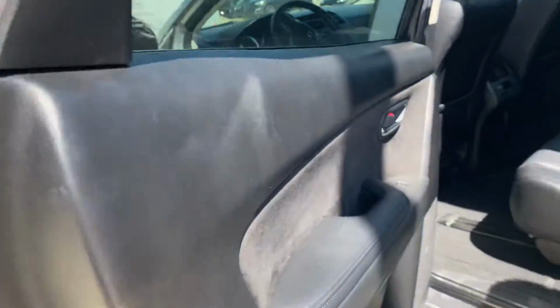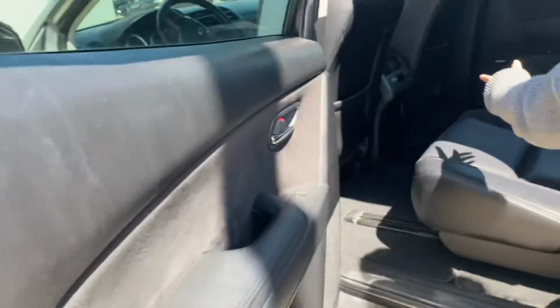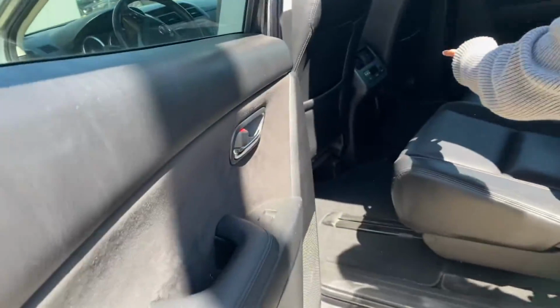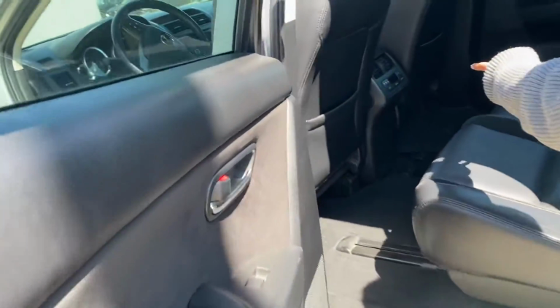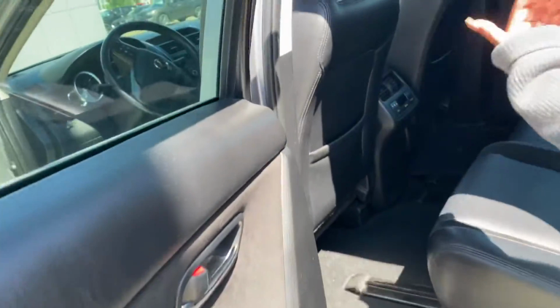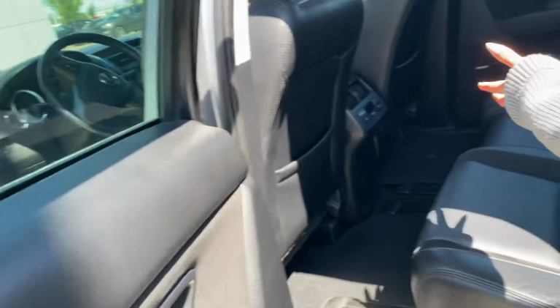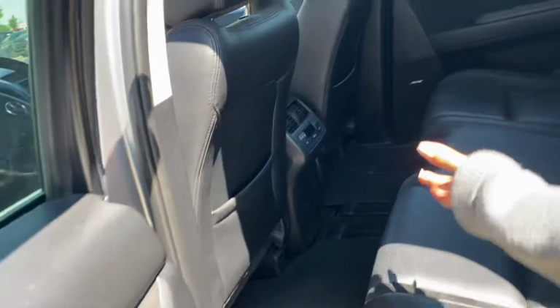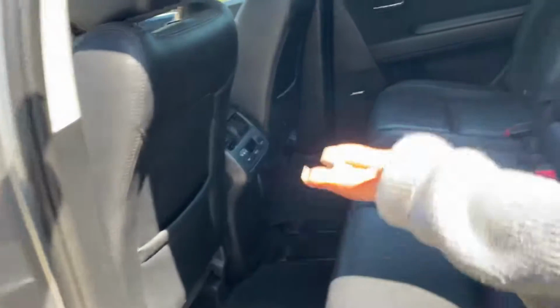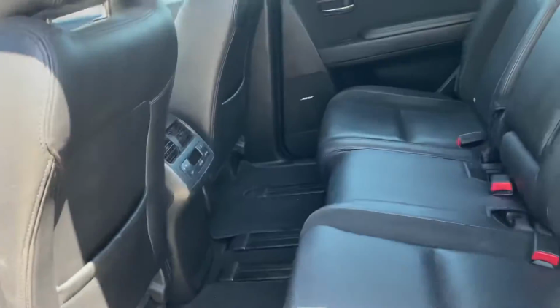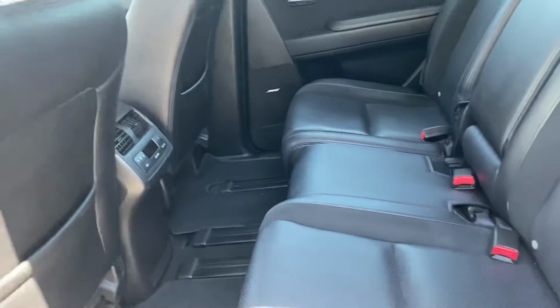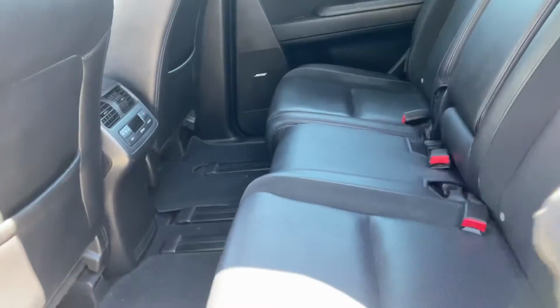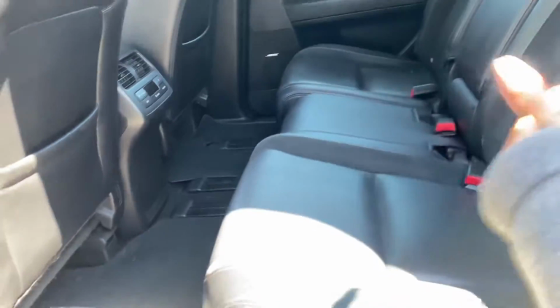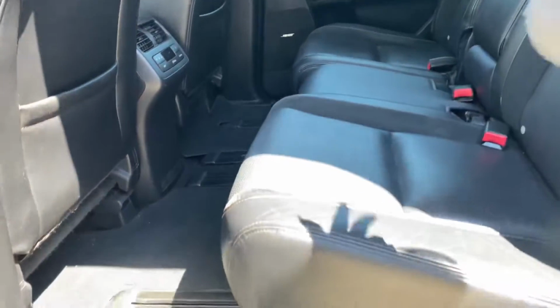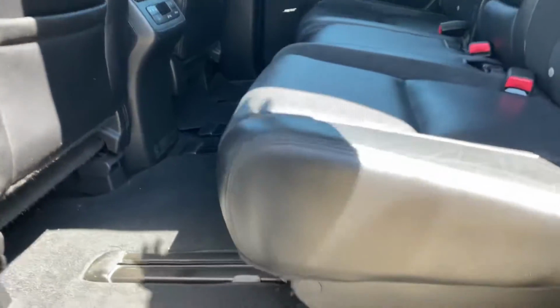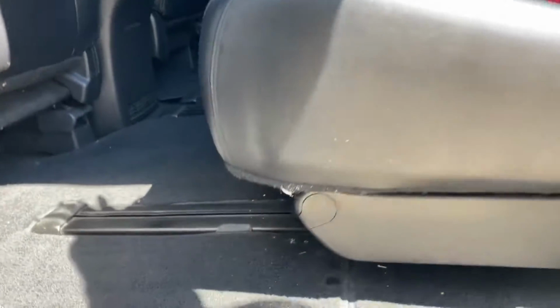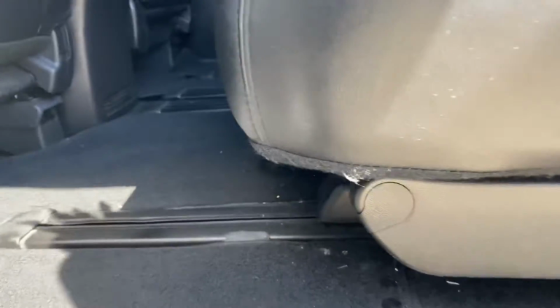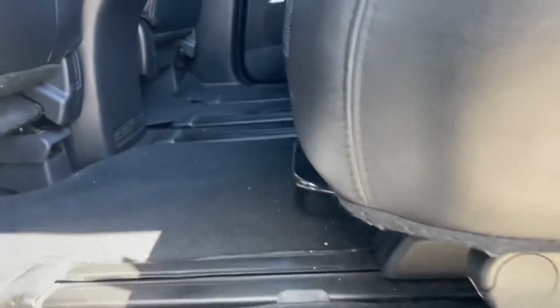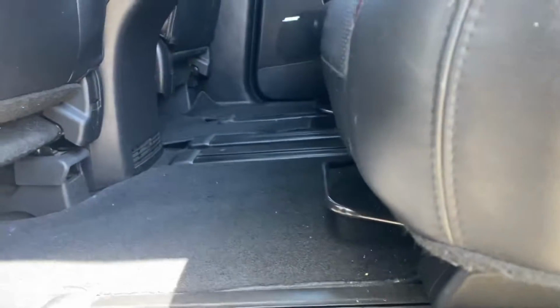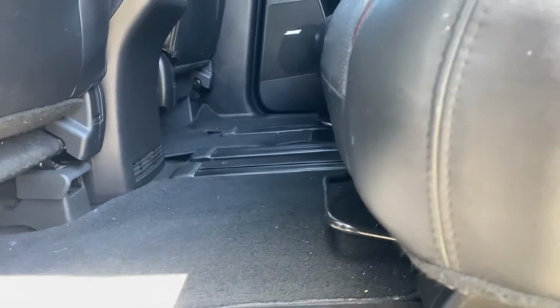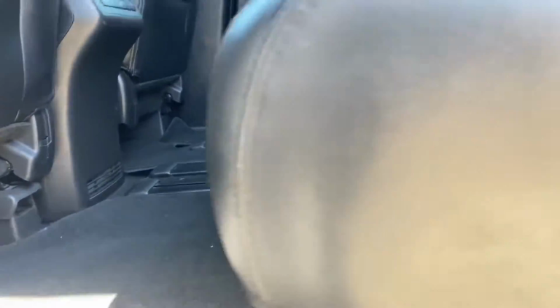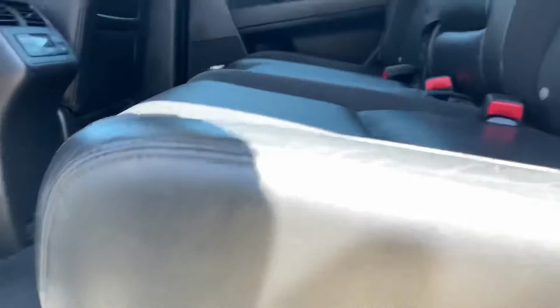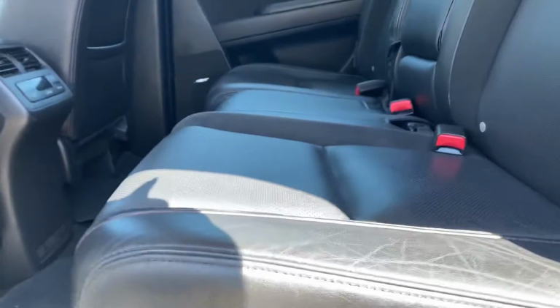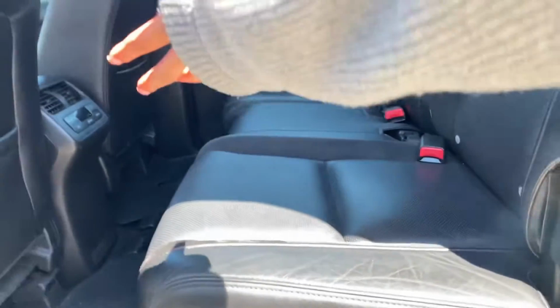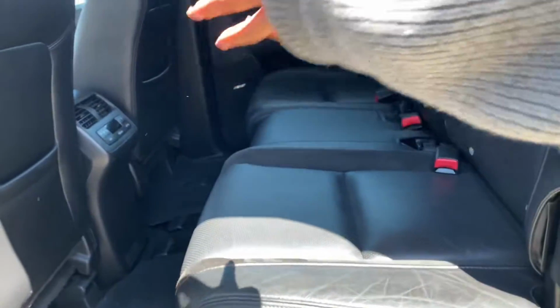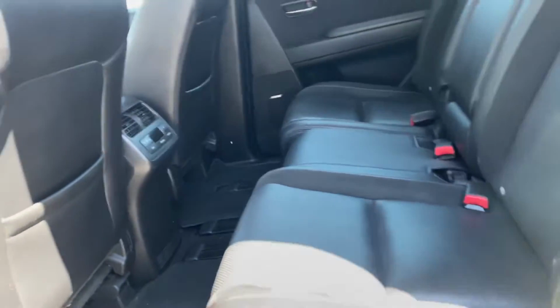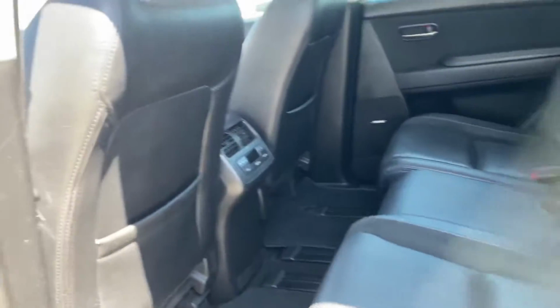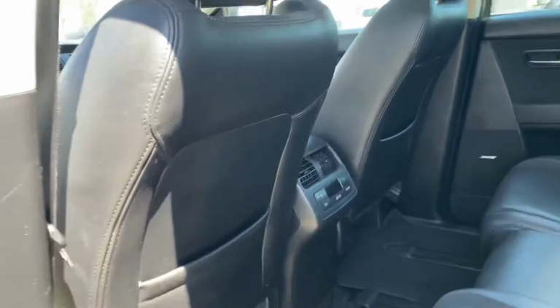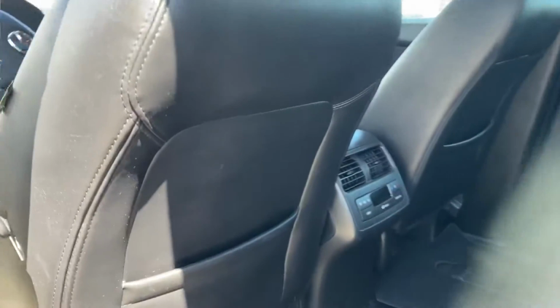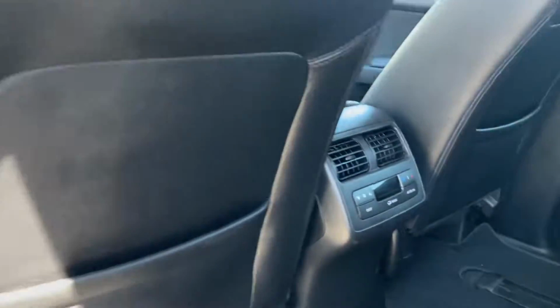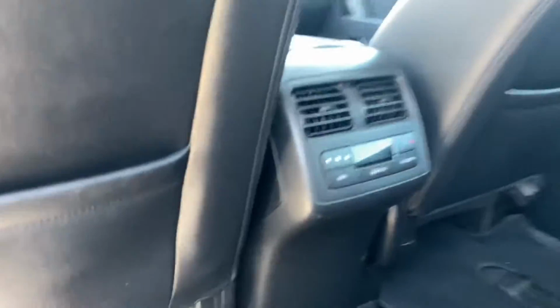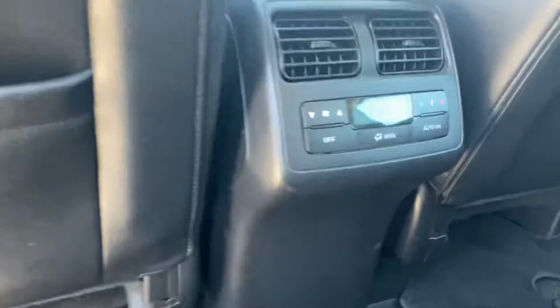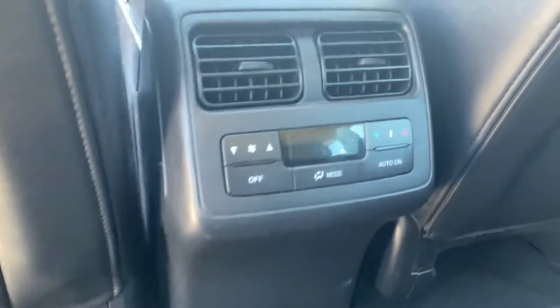Another thing about this car — obviously all of your guests in the back, friends, family, pets — everything are going to be riding in style because they do have their heated and cooled seats in the back too. So no one will ever be fussy.